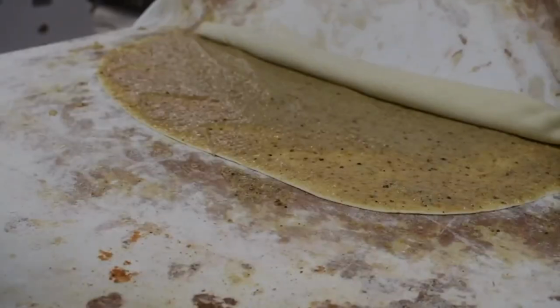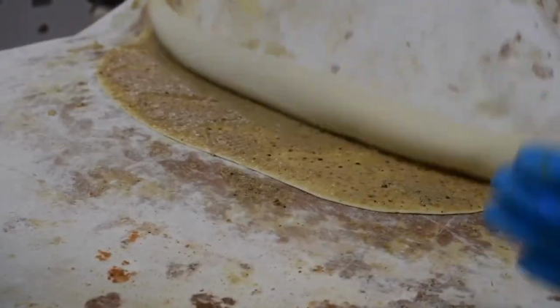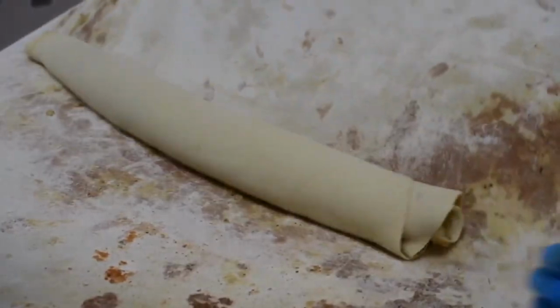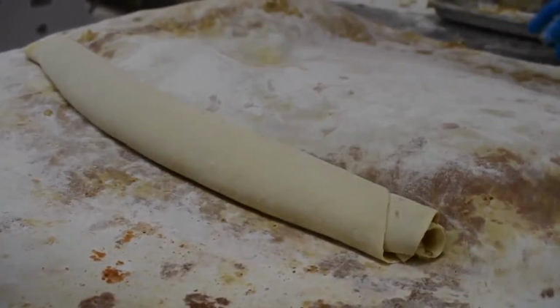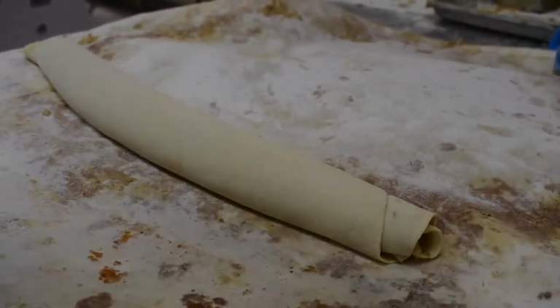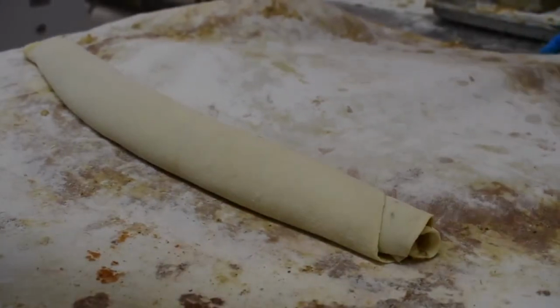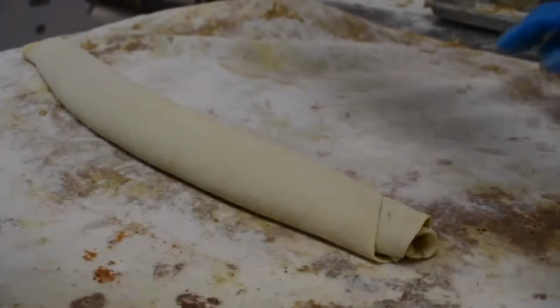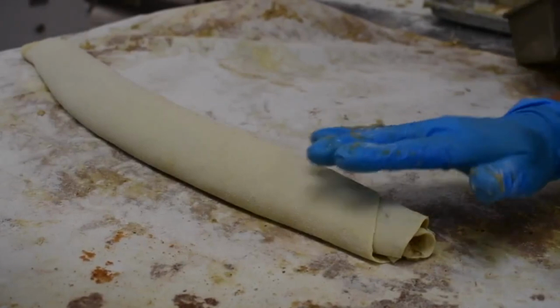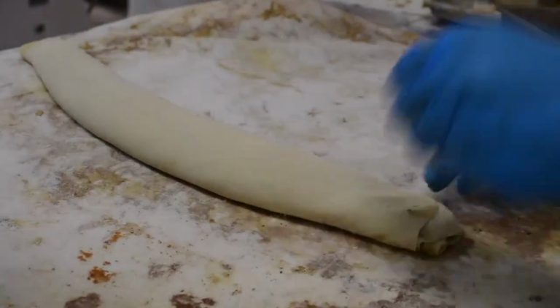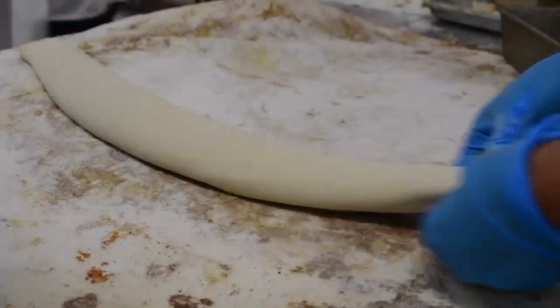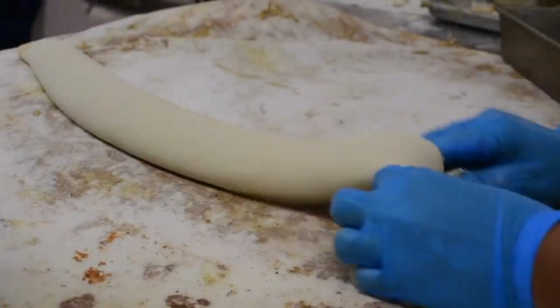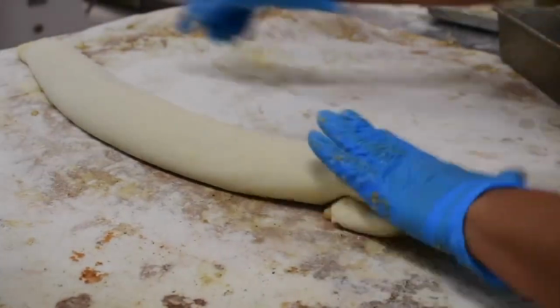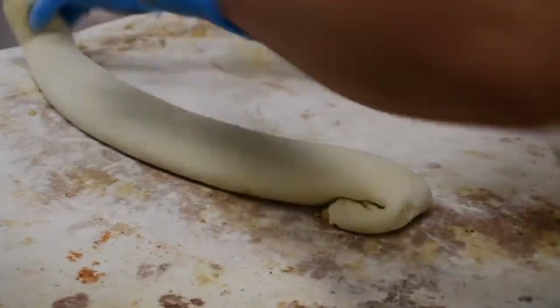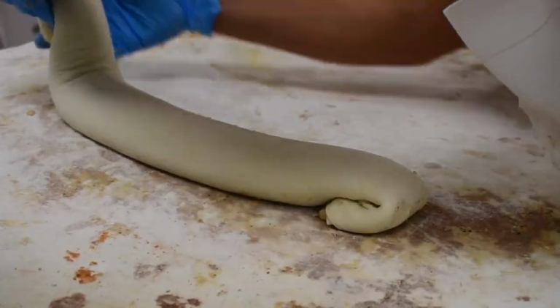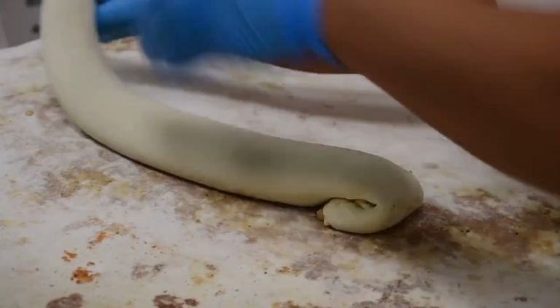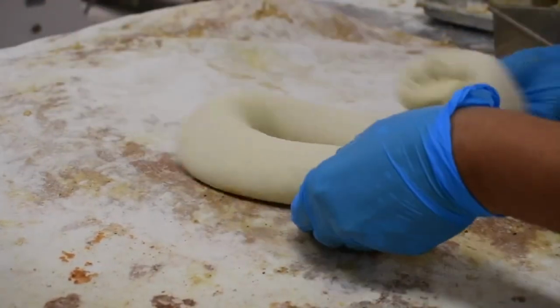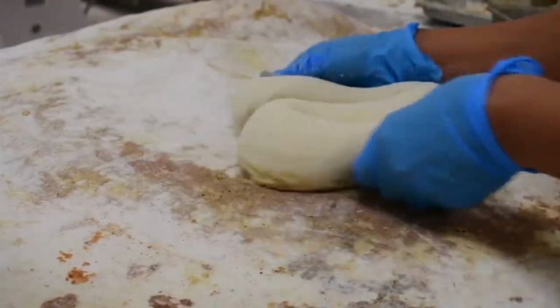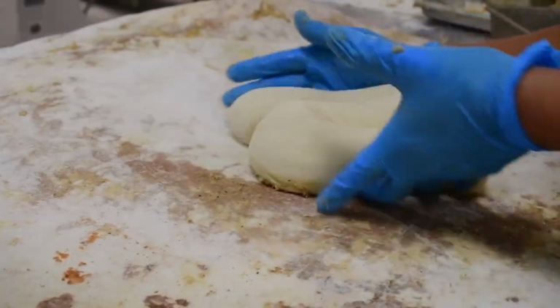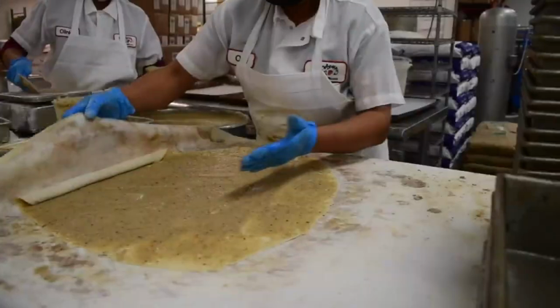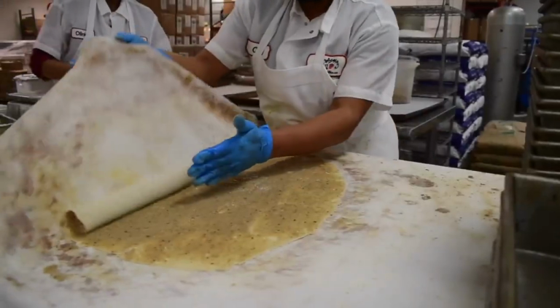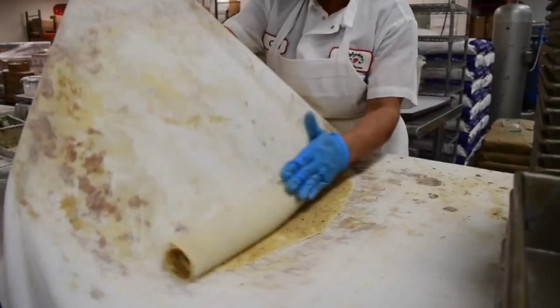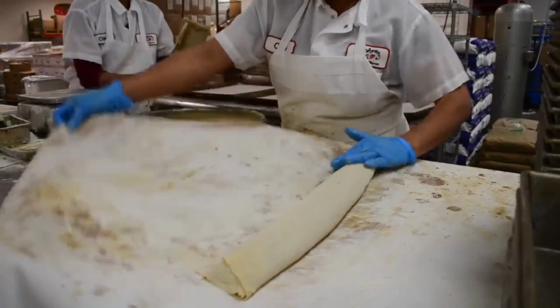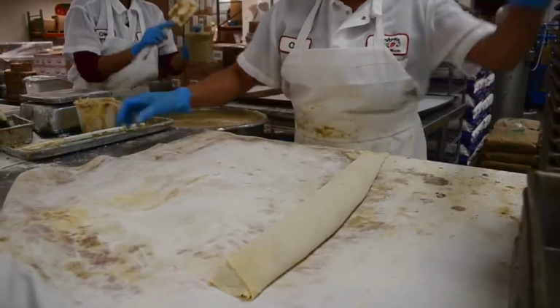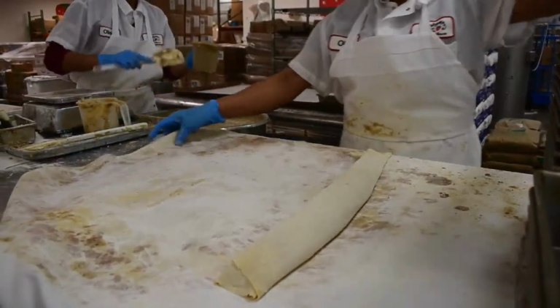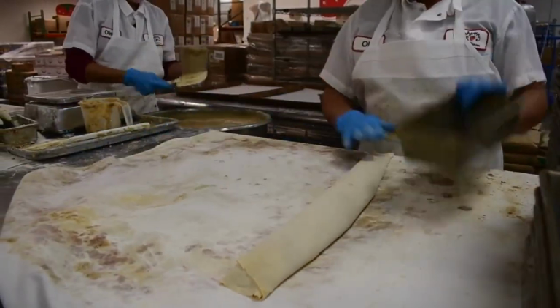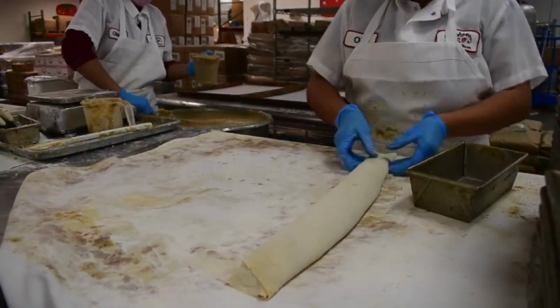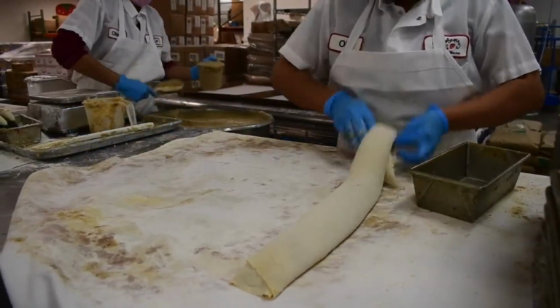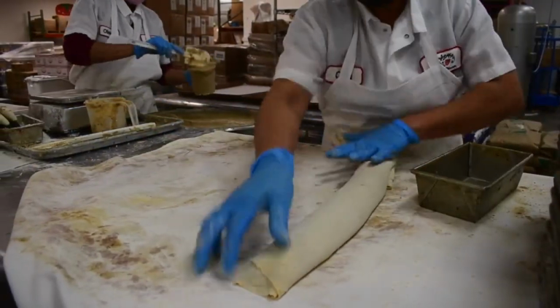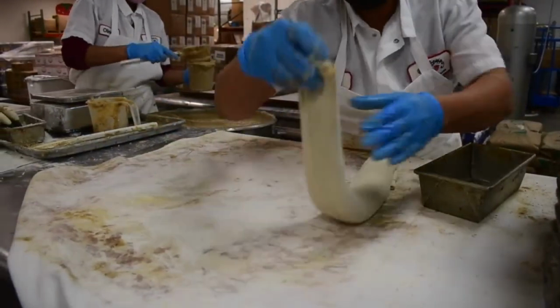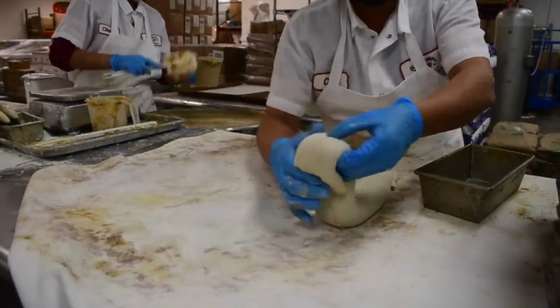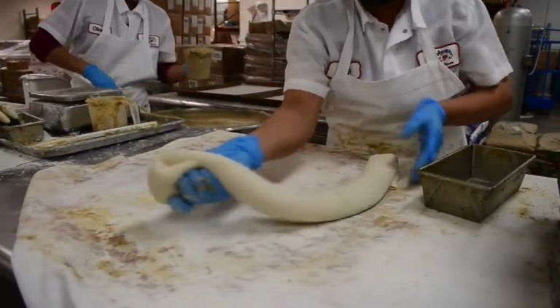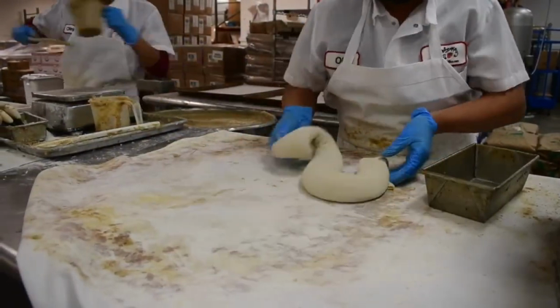If you're Italian, you might know this as Guban. If you're Polish, you might know this as Mak or Makavica with poppy seeds.